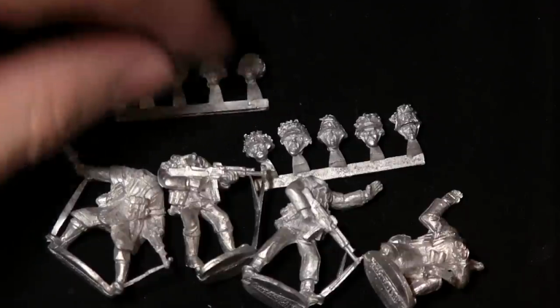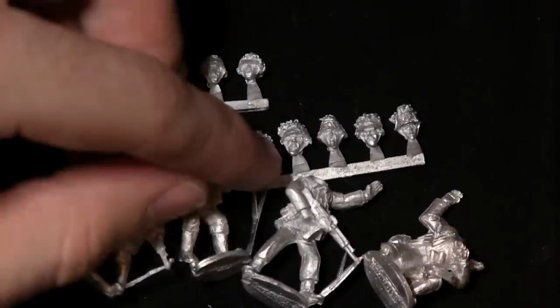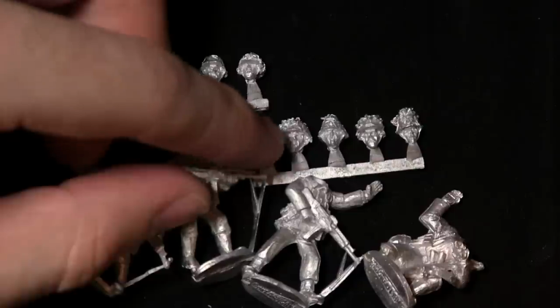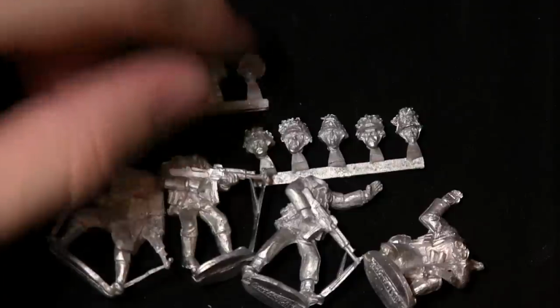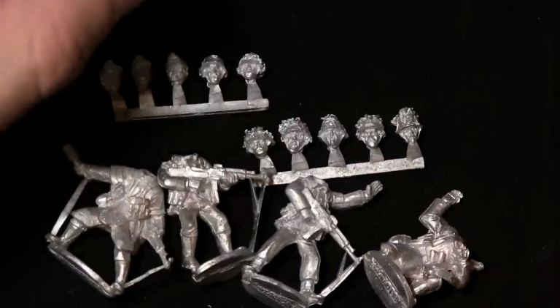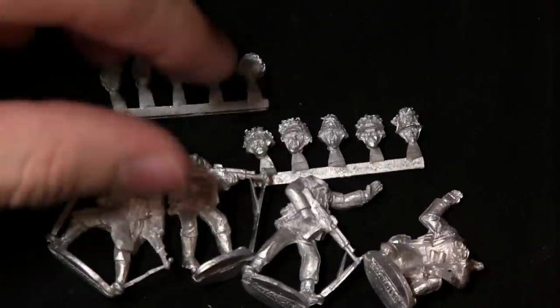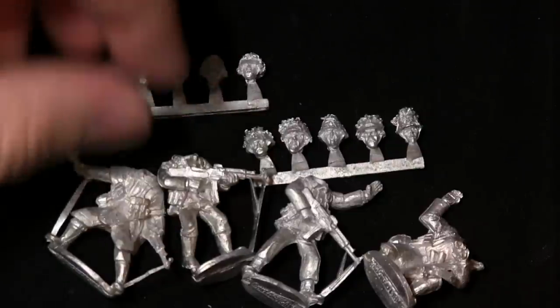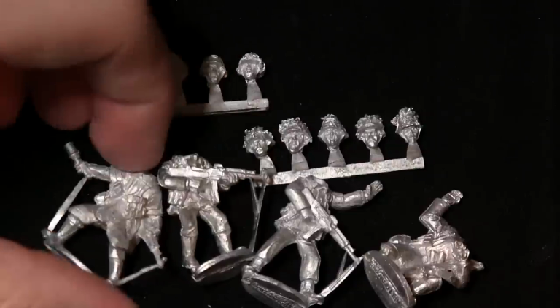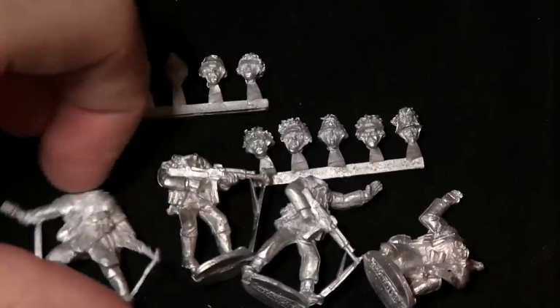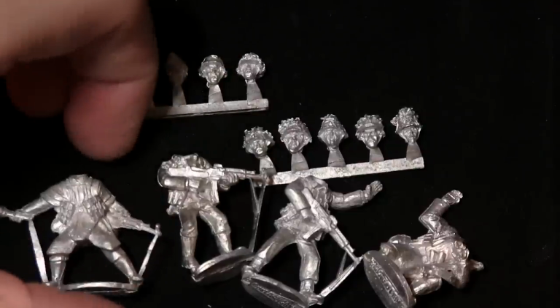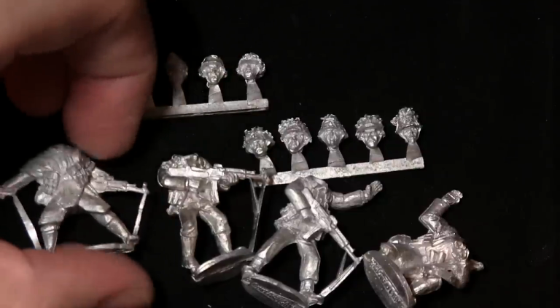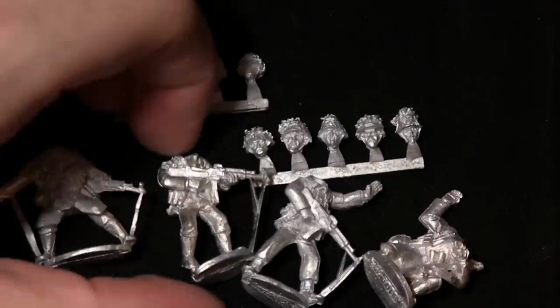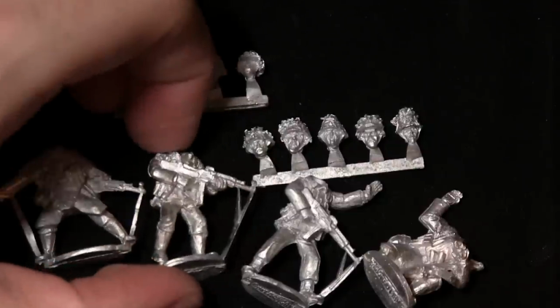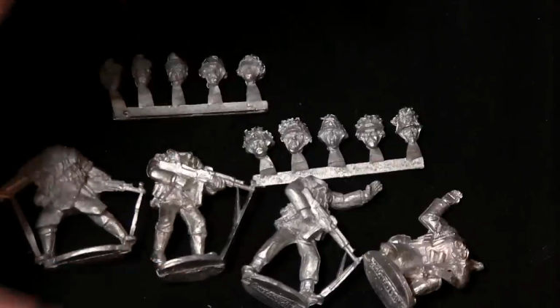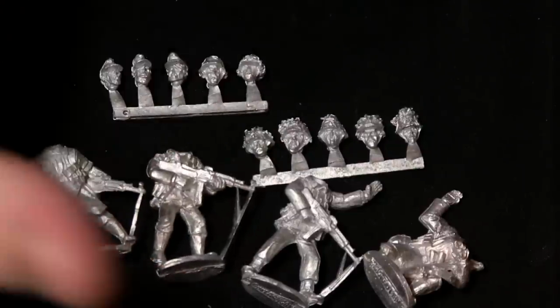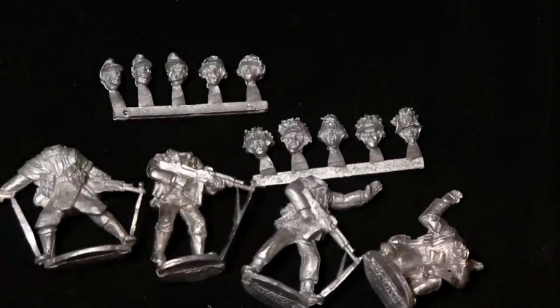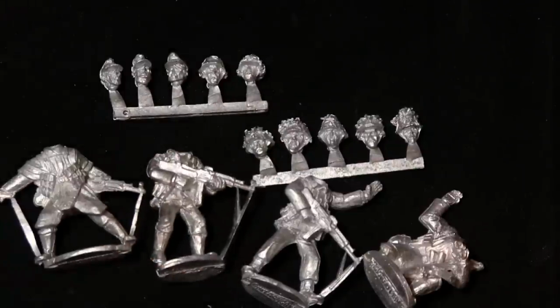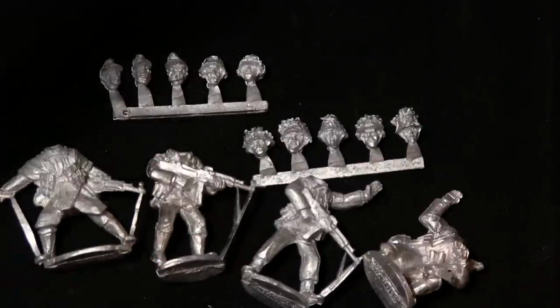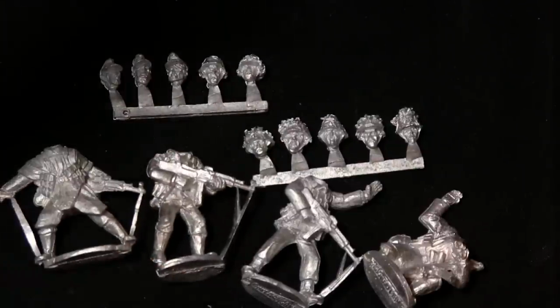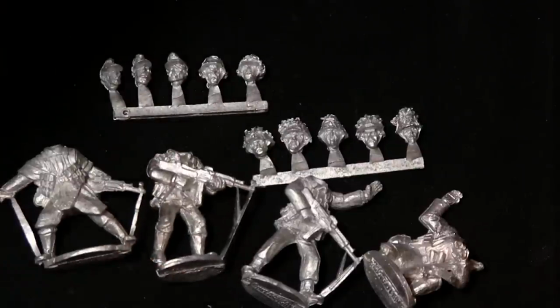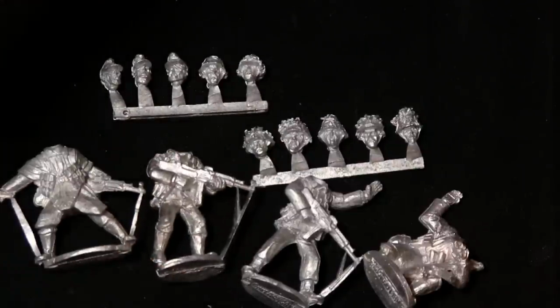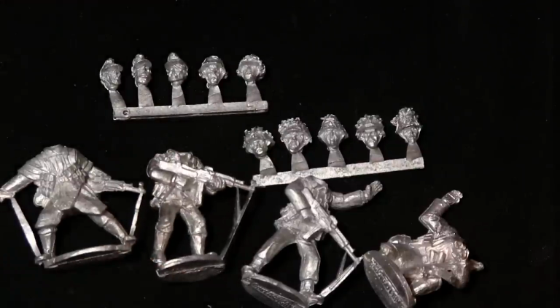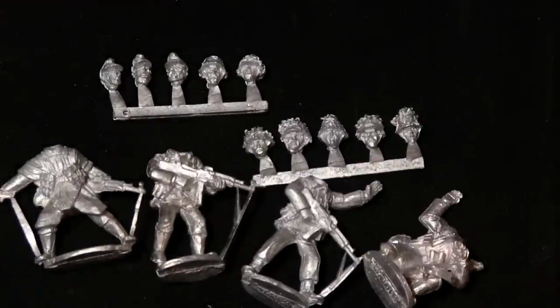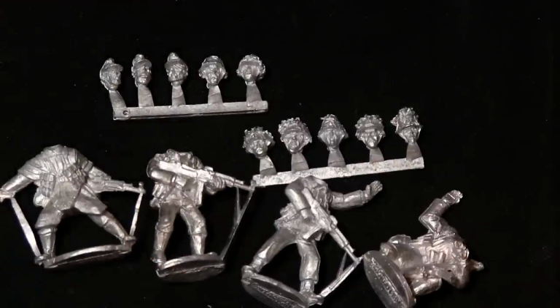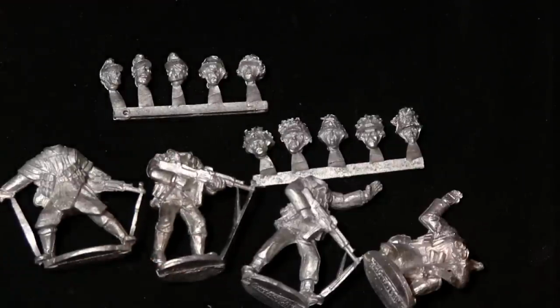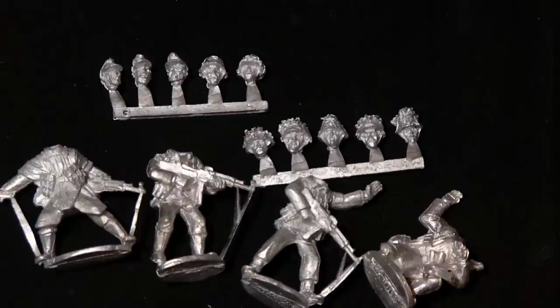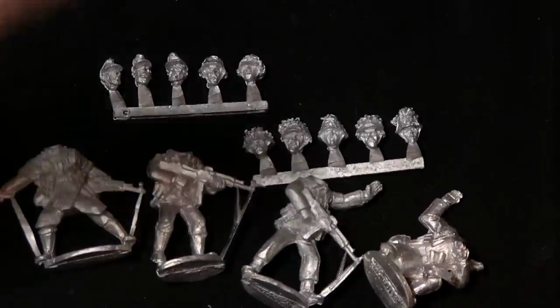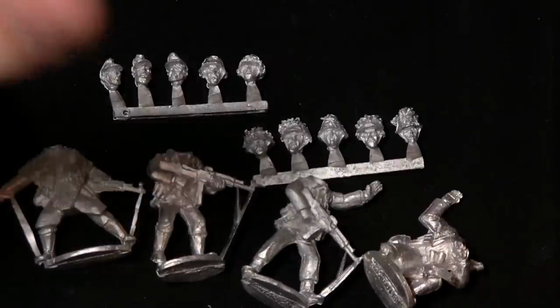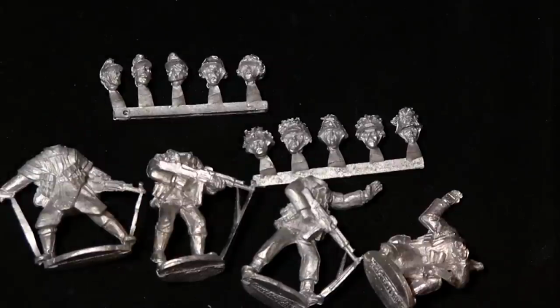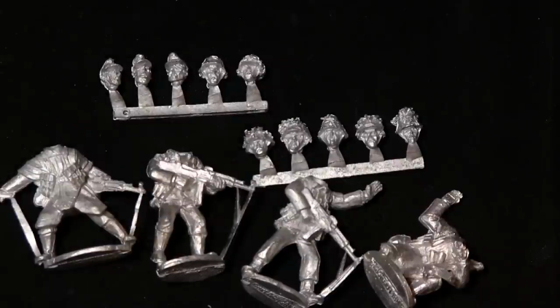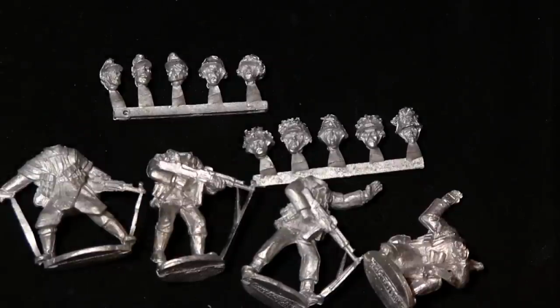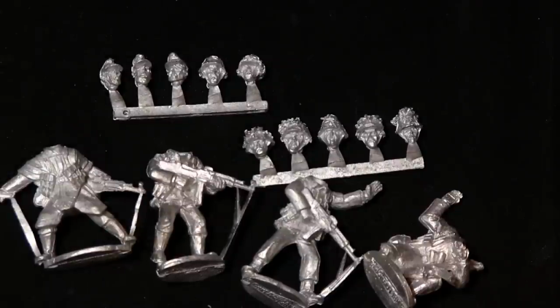You could use some of these foliage caps on a standard infantry squad, or if you wanted to make a veteran squad from a normal German infantry sprue, you could do that as well.